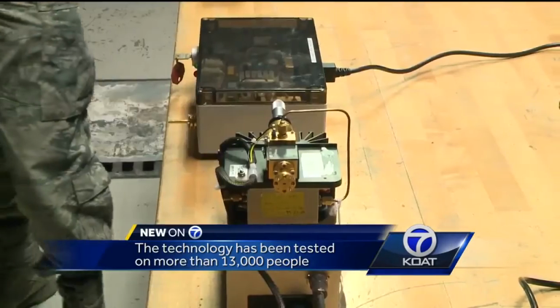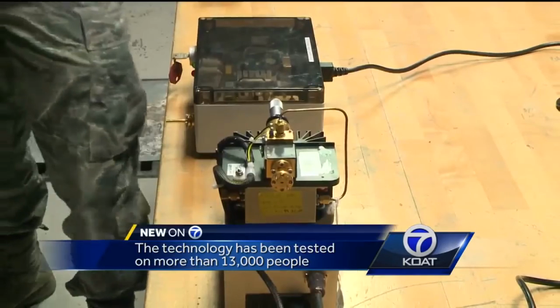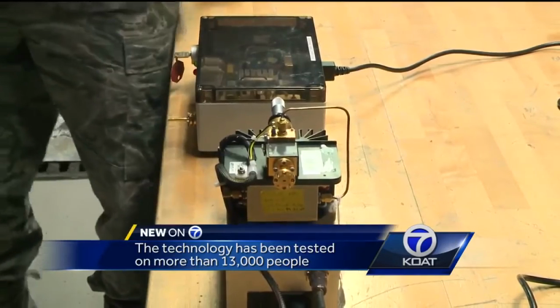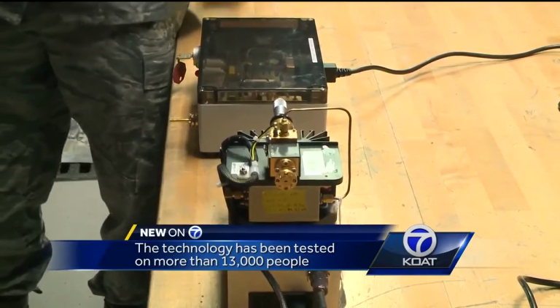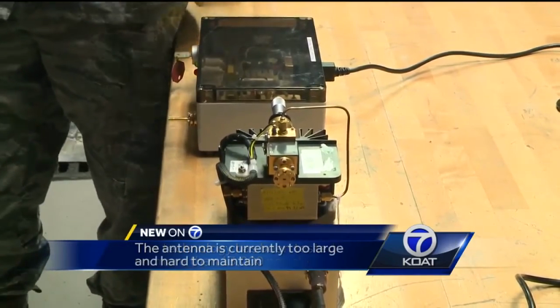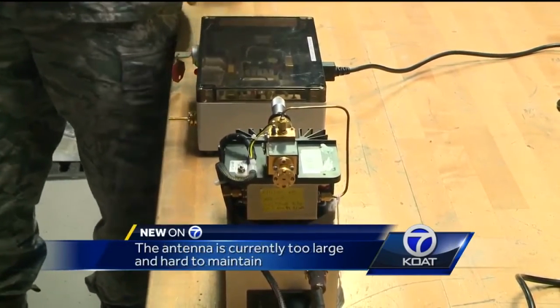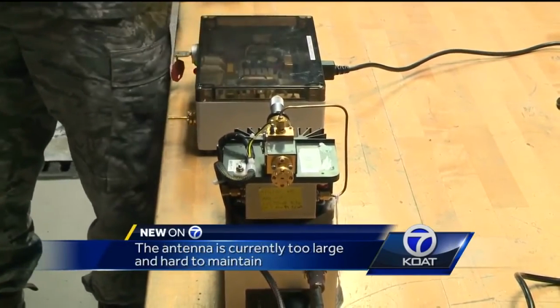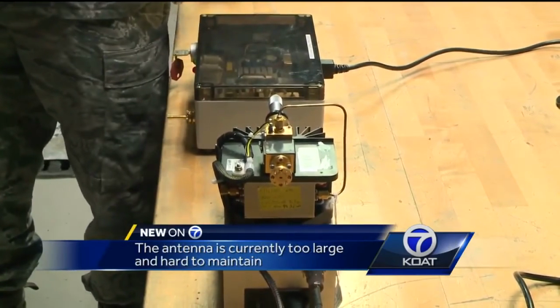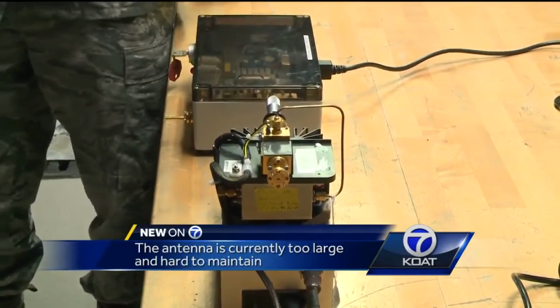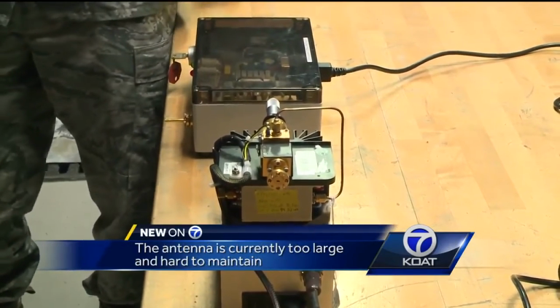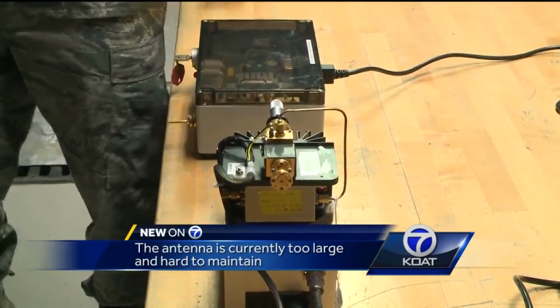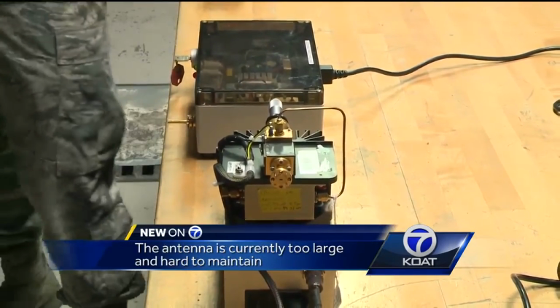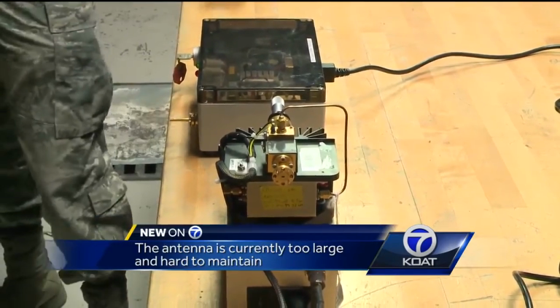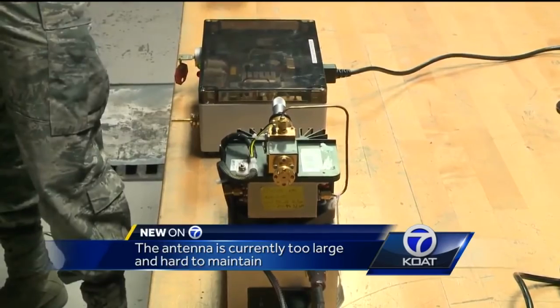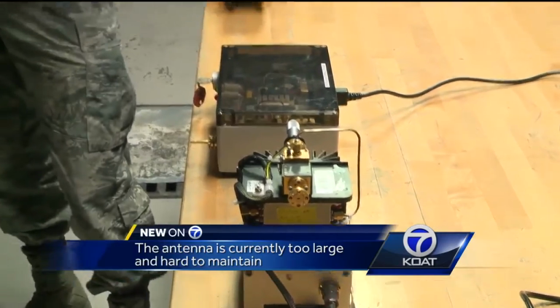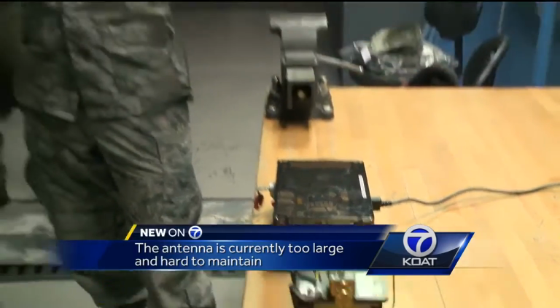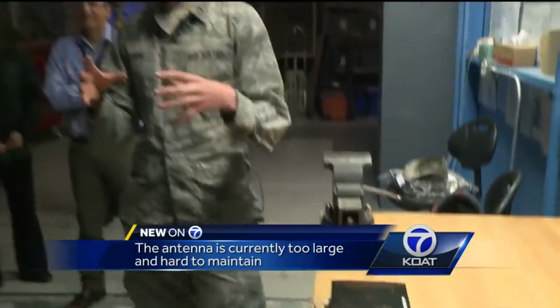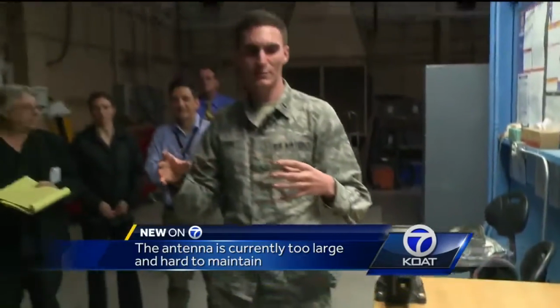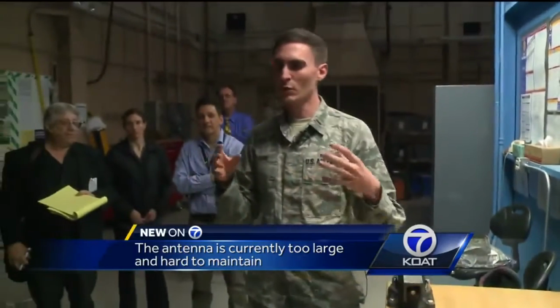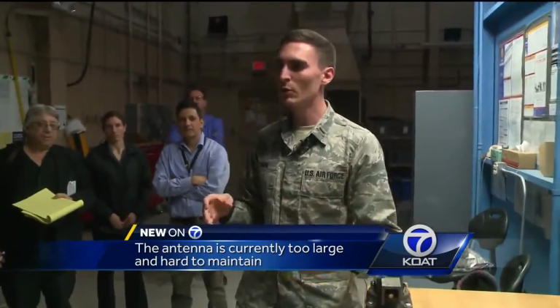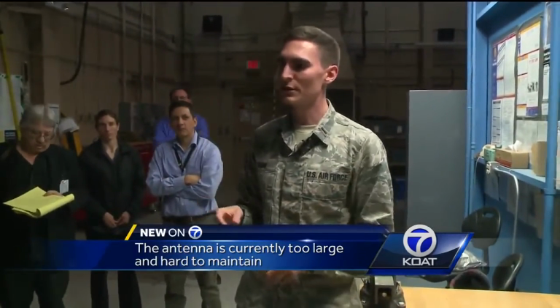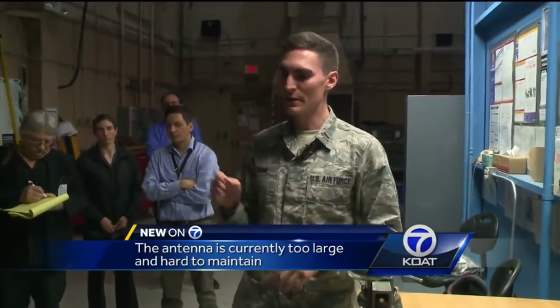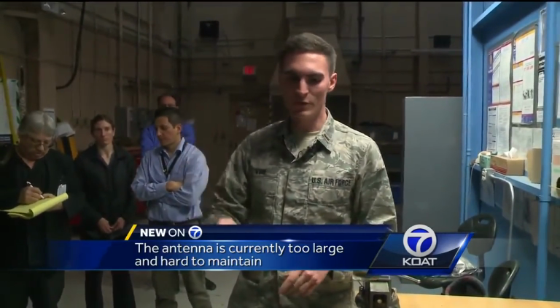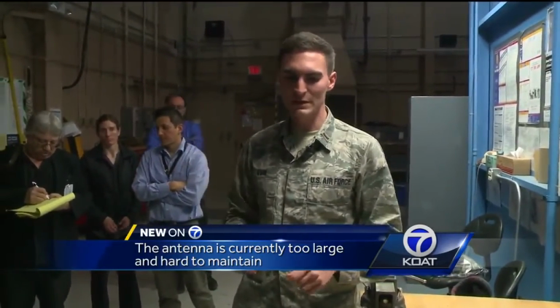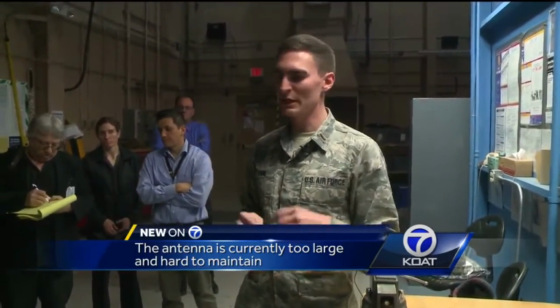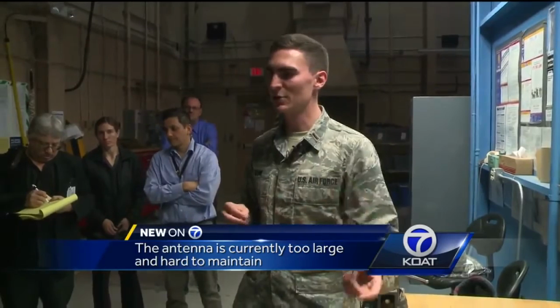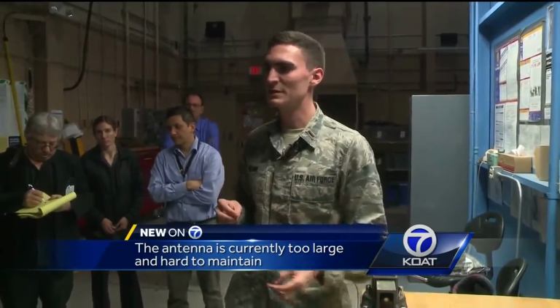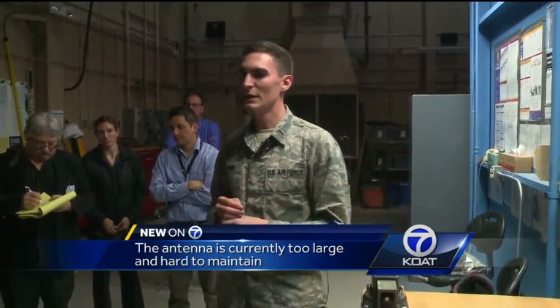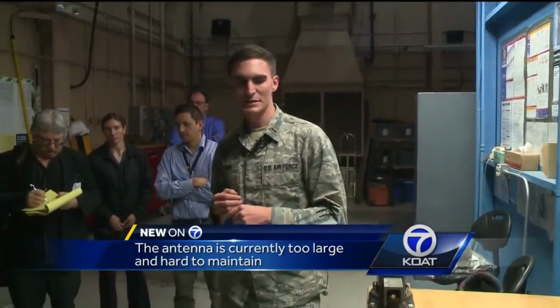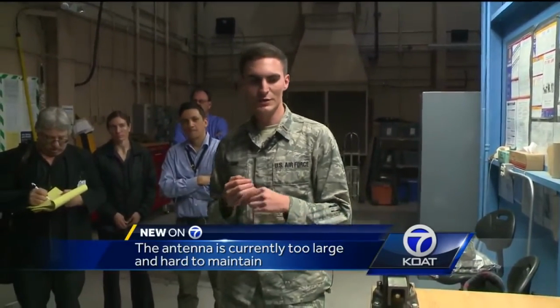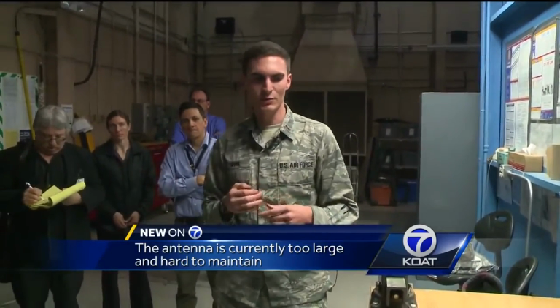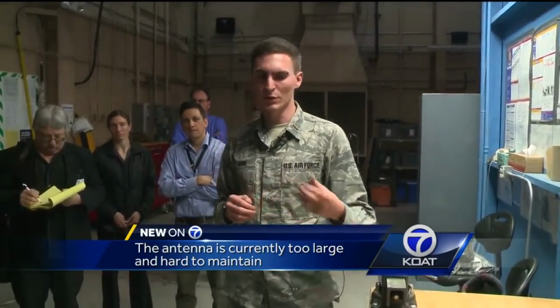Right now the actual antenna that emits the heat is very large and hard to maintain. What they're trying to do right now is make it on a smaller scale, make it more mobile so that they can maneuver it easily, get it into tighter spaces, get it into situations where it would be more useful.